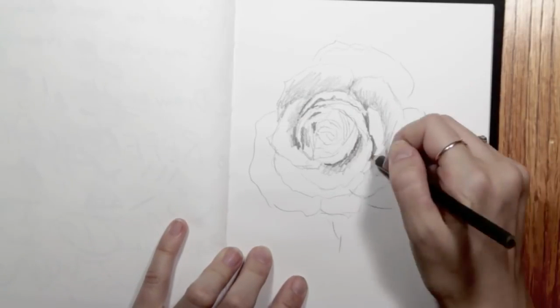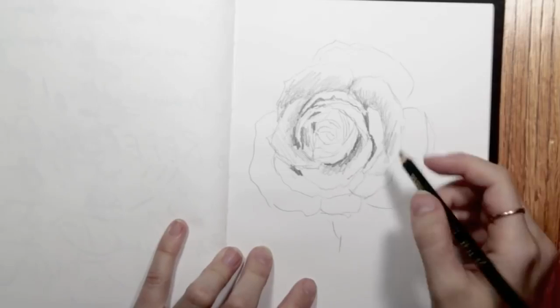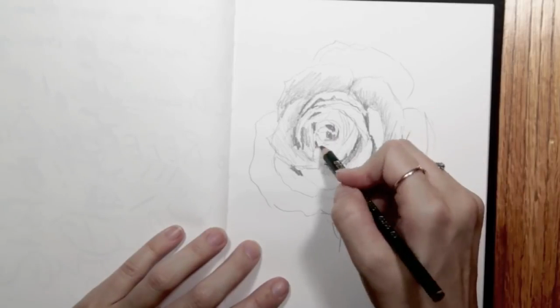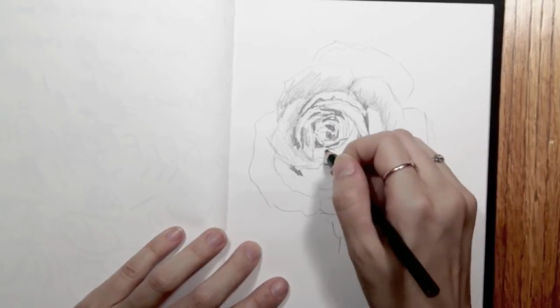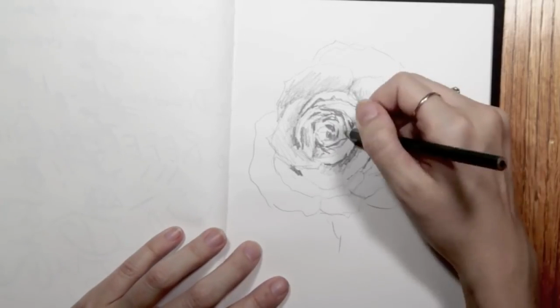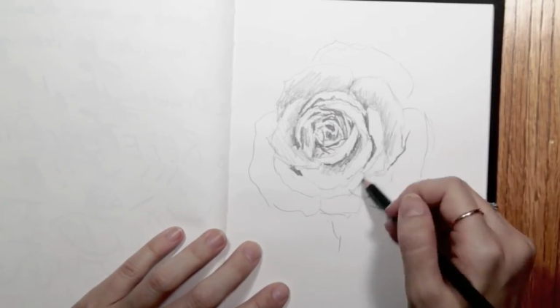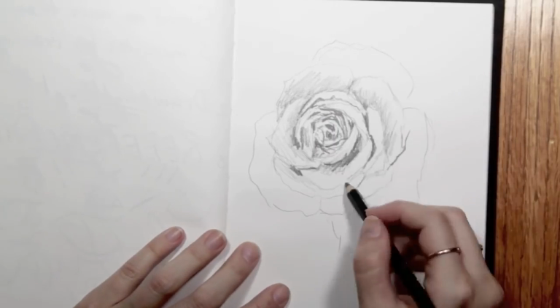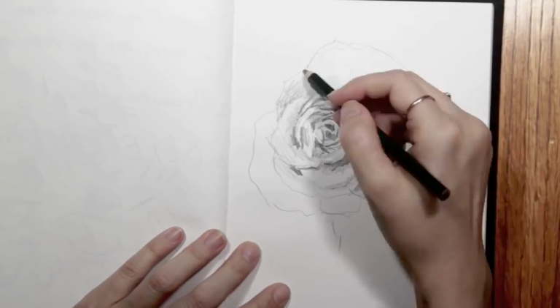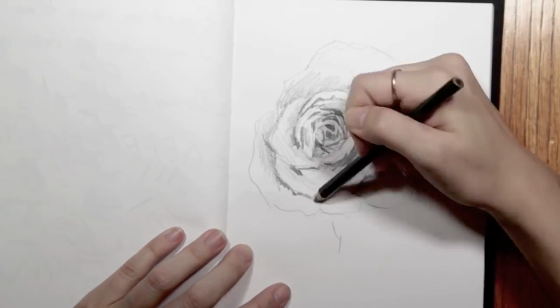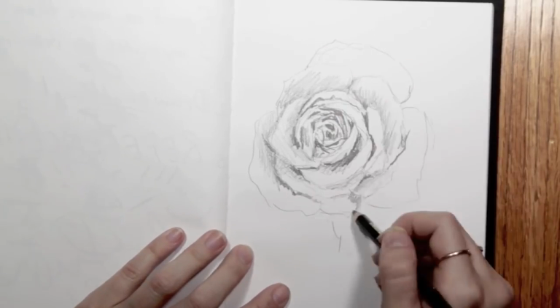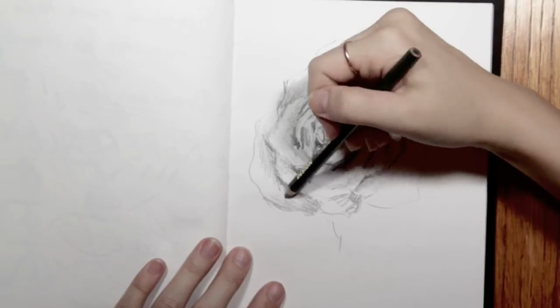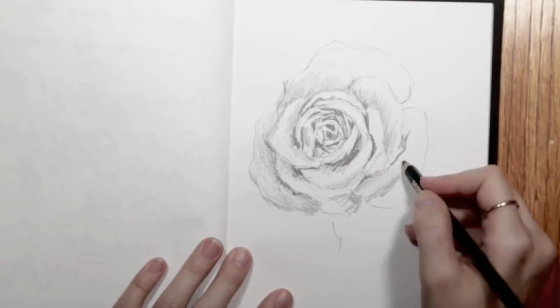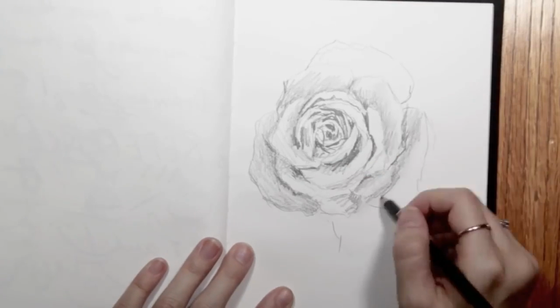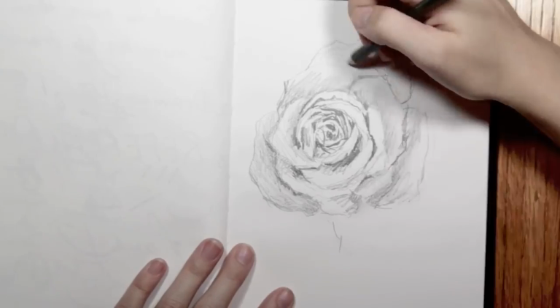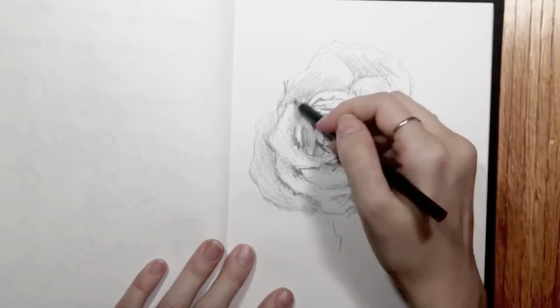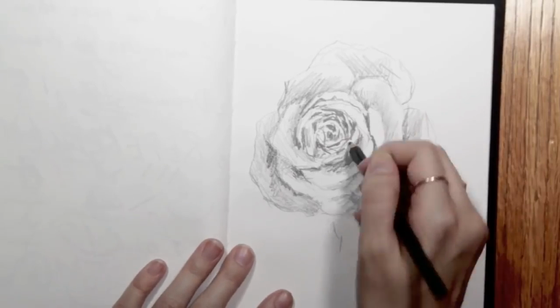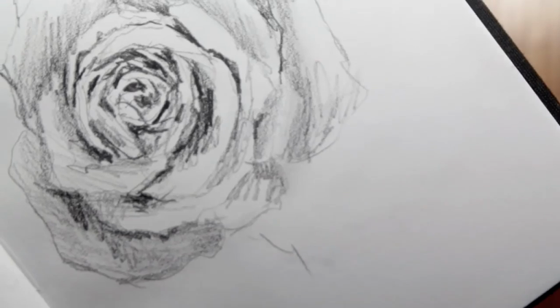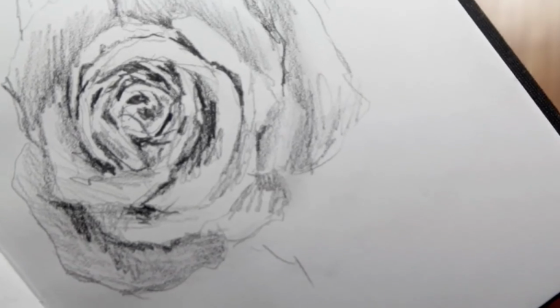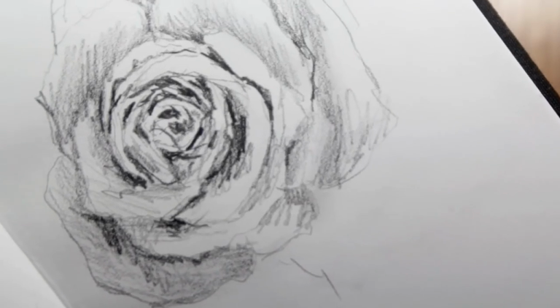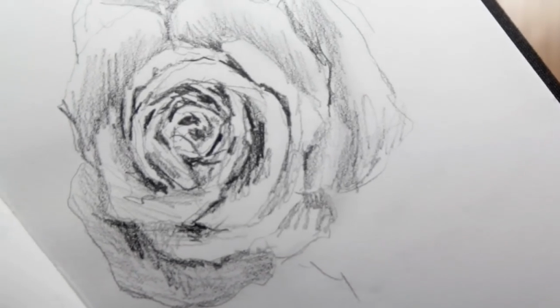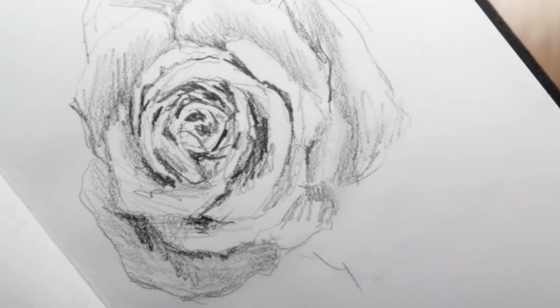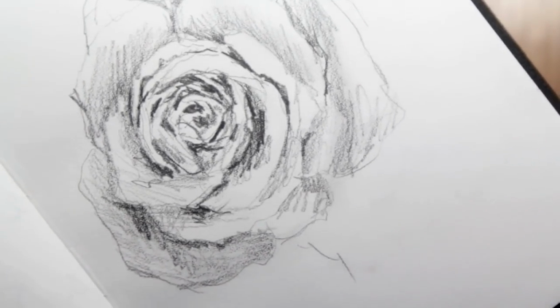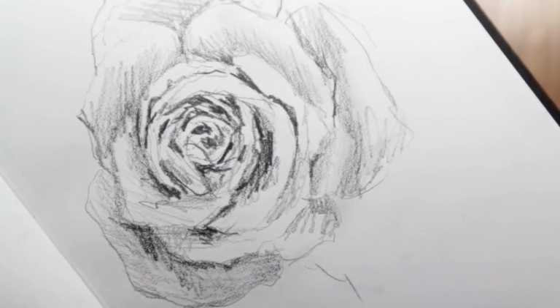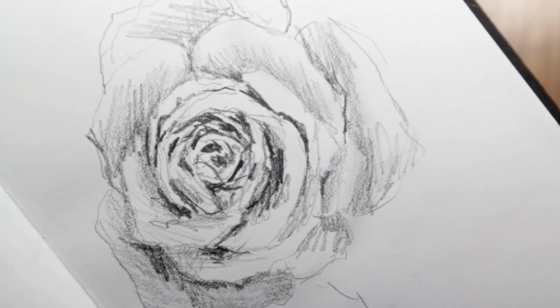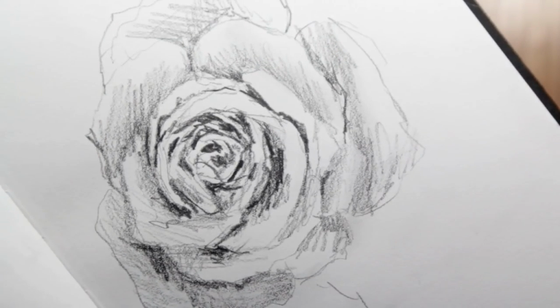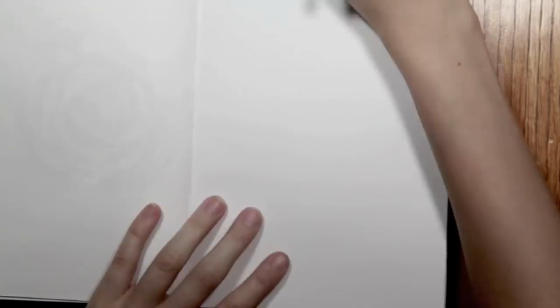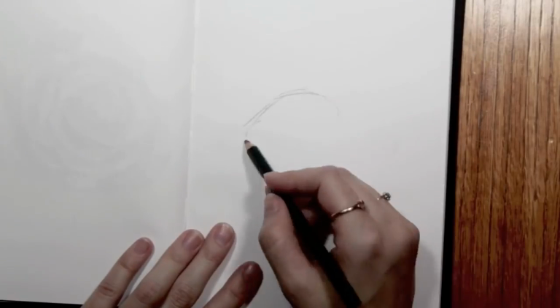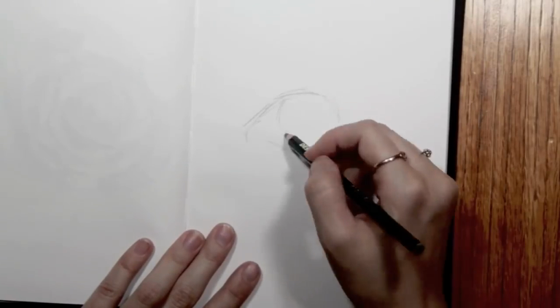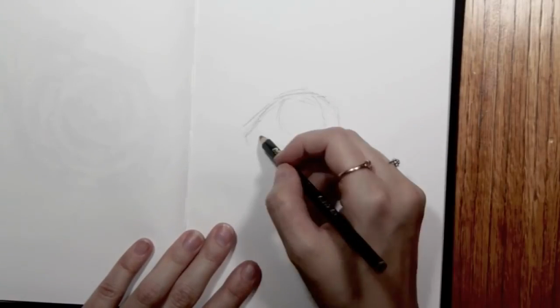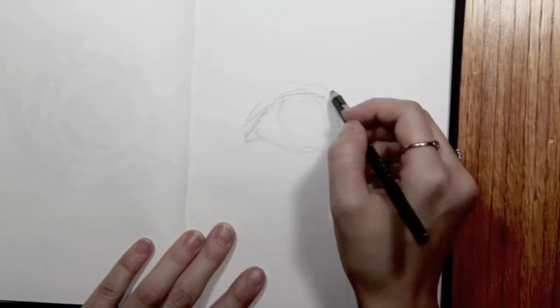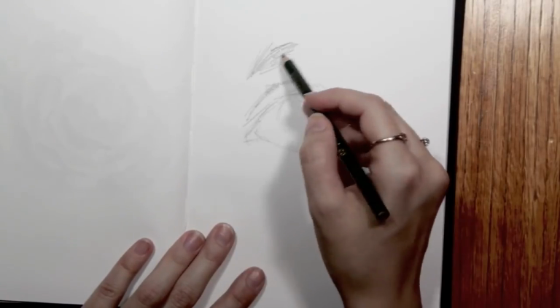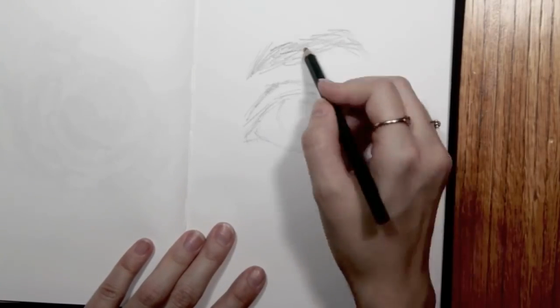I try not to take my sketchbook too seriously — I kind of treat it like a playground. Like for this rose, I set a little challenge for myself to draw it under five minutes, which is harder than you might think. That time starts flying.